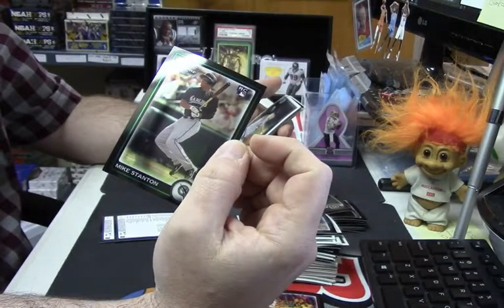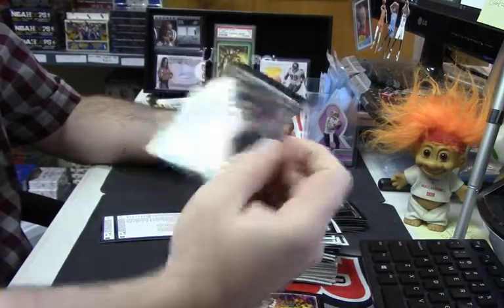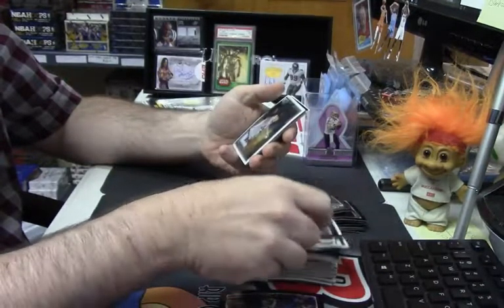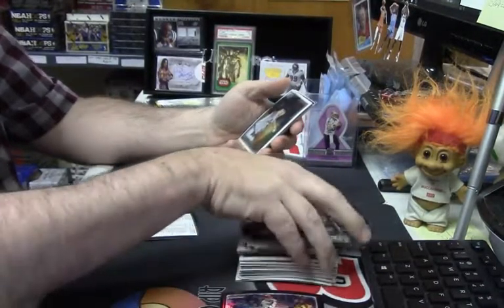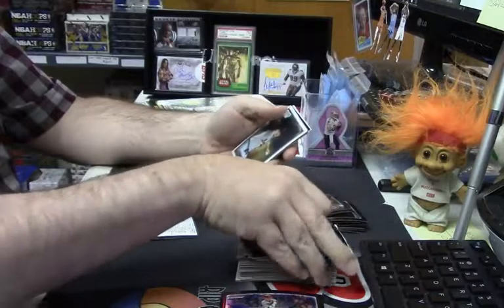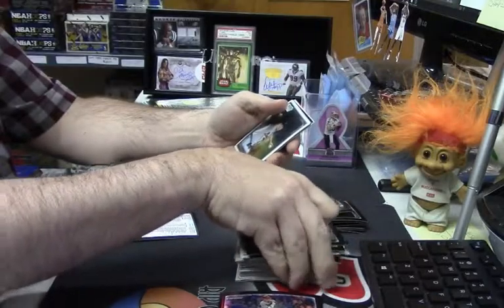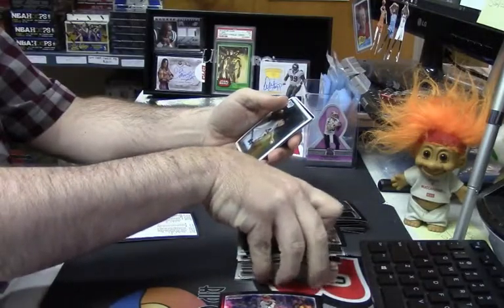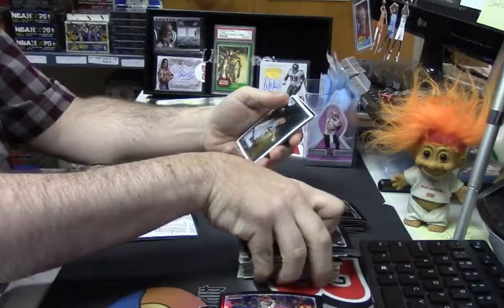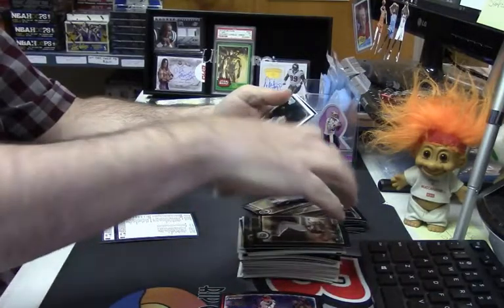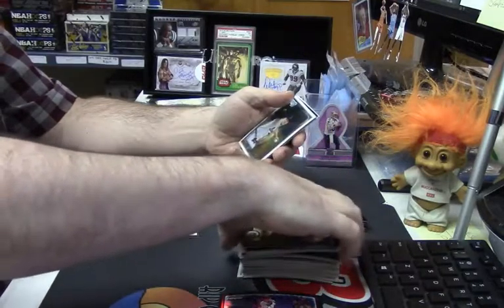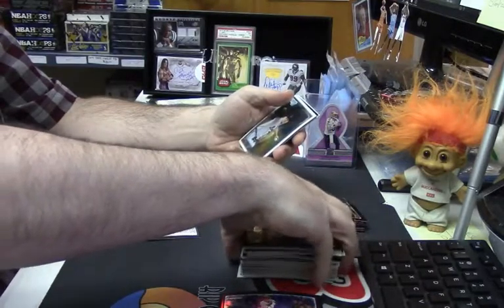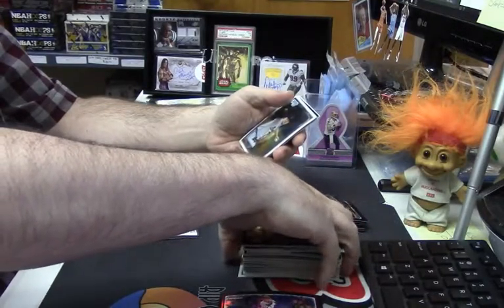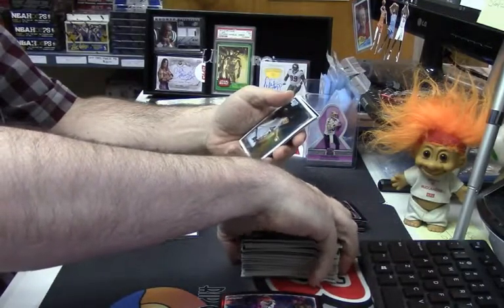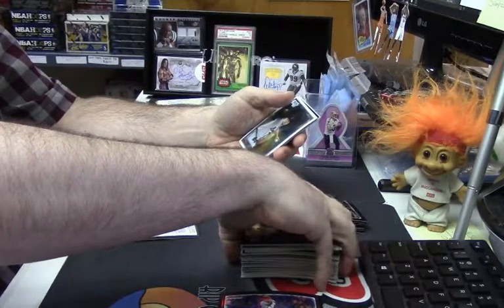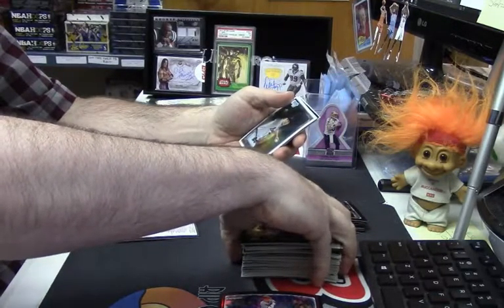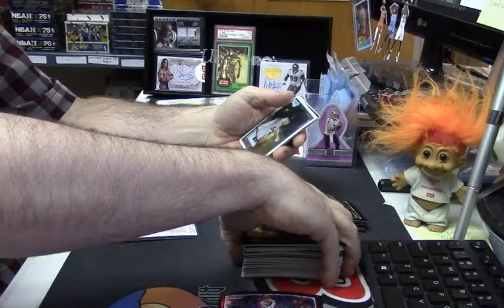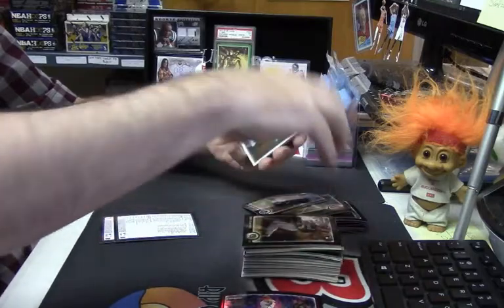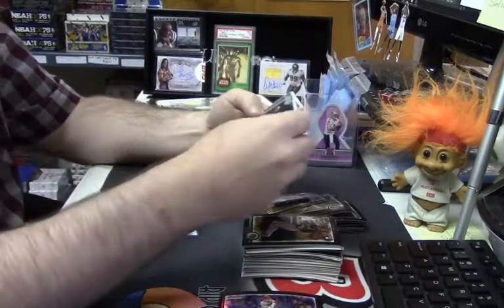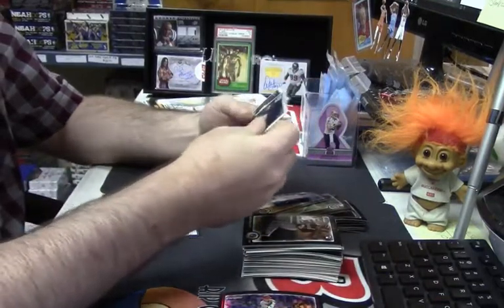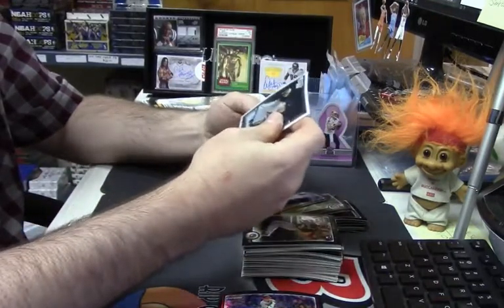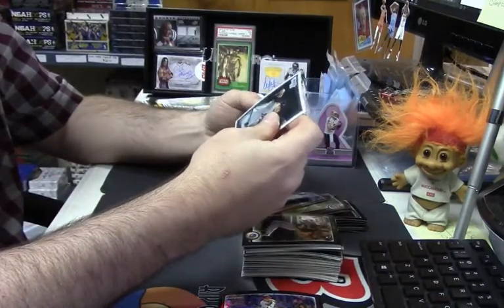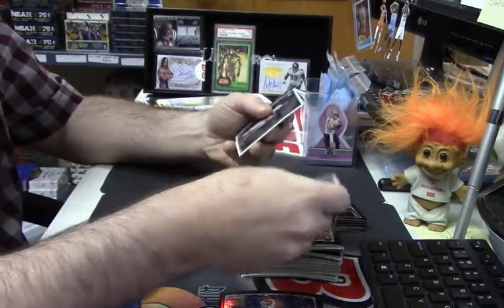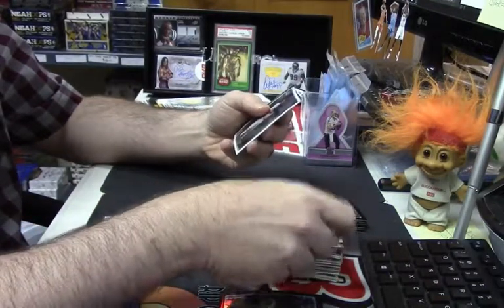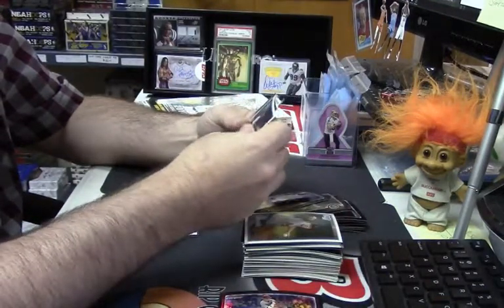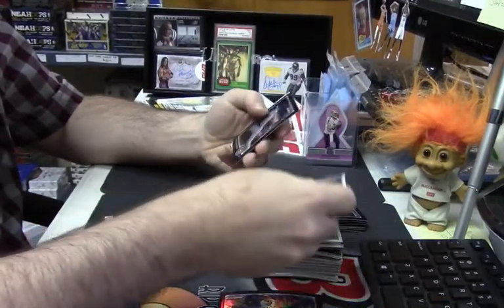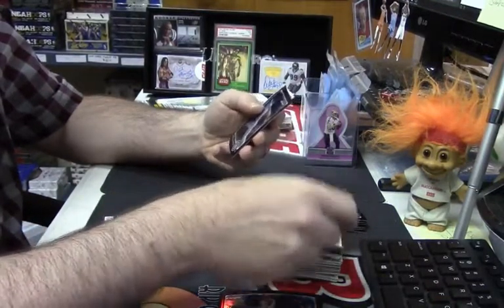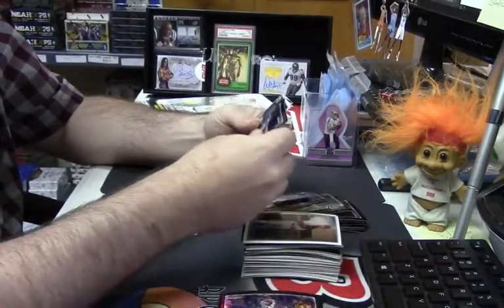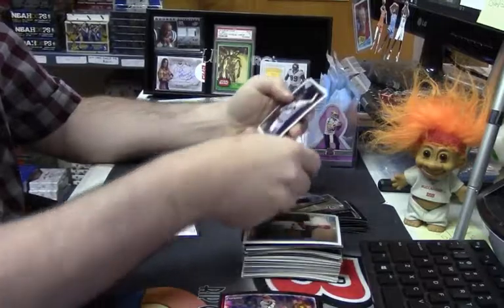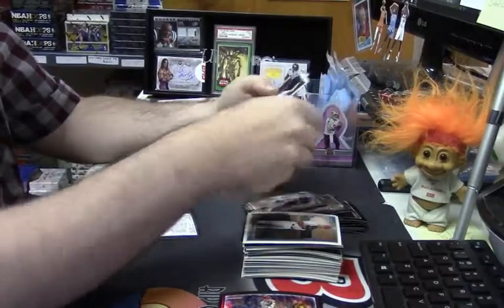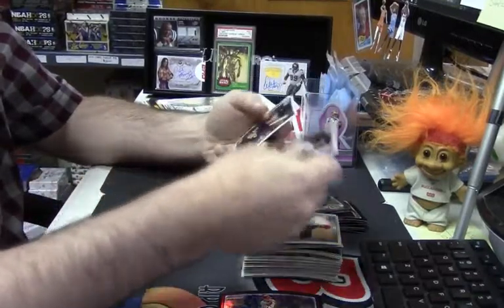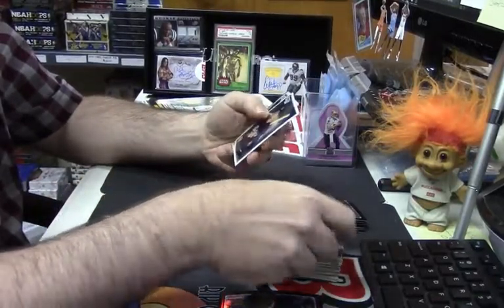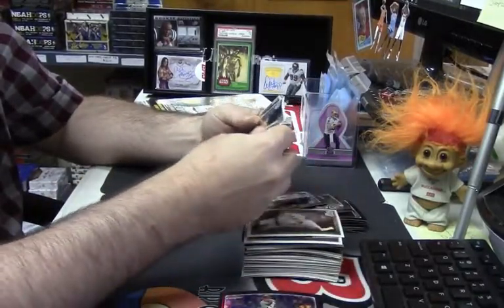Thirteen years old — what in the world? Like, no signs of depression or anything. Bullying, perhaps, at school maybe.